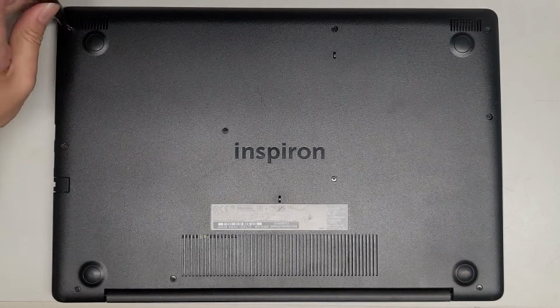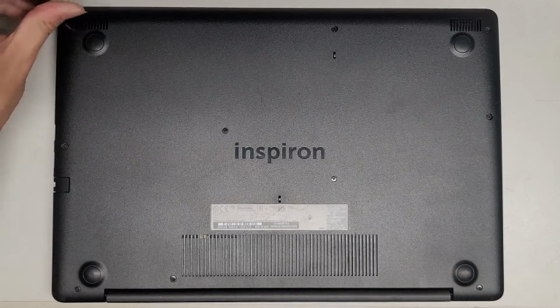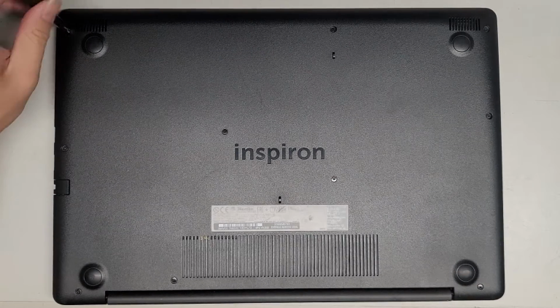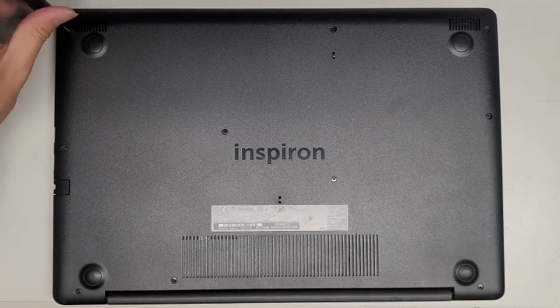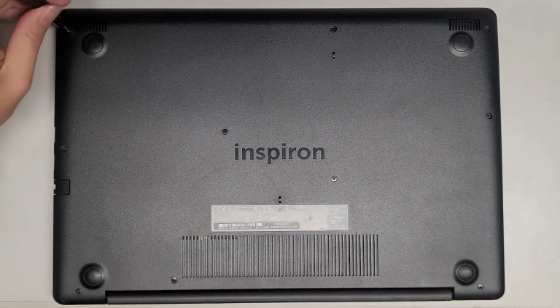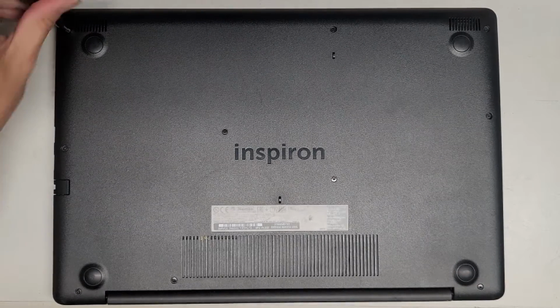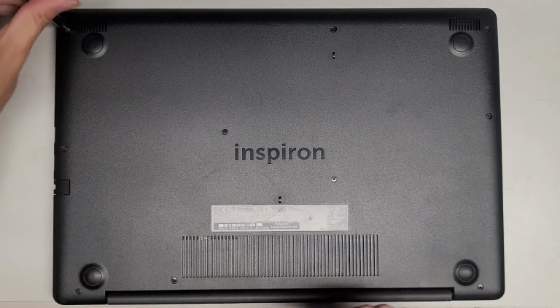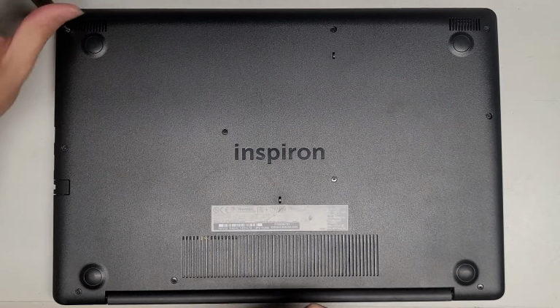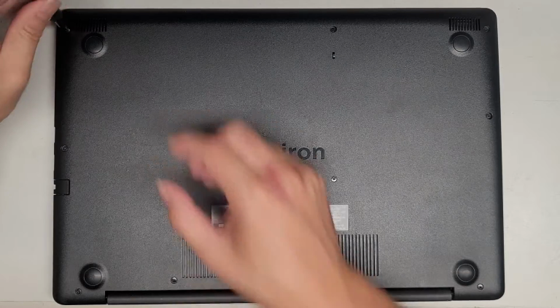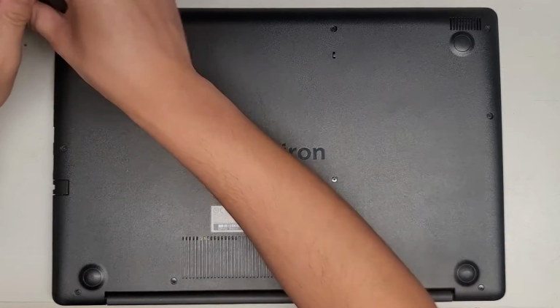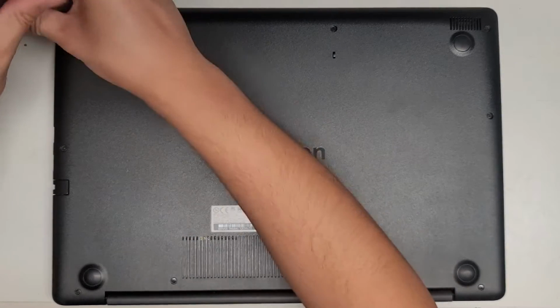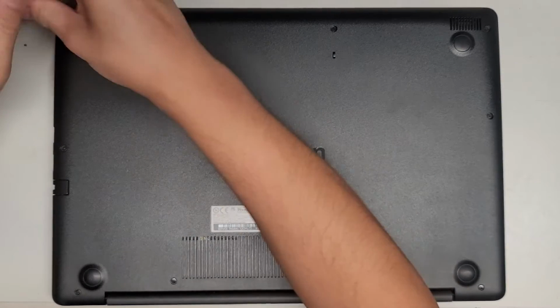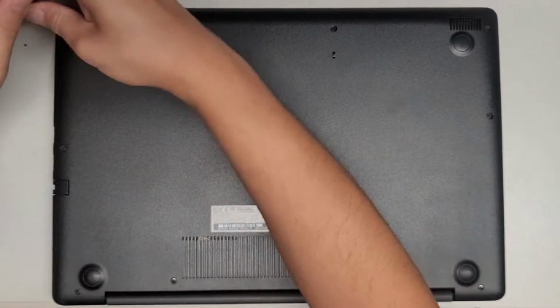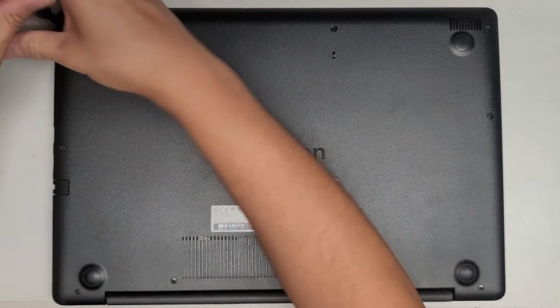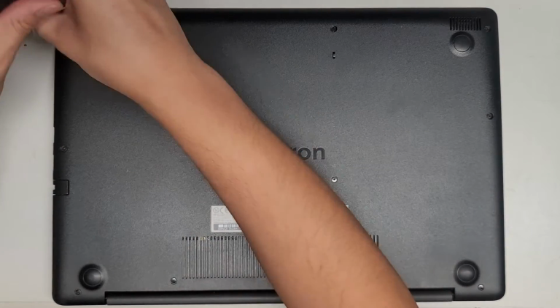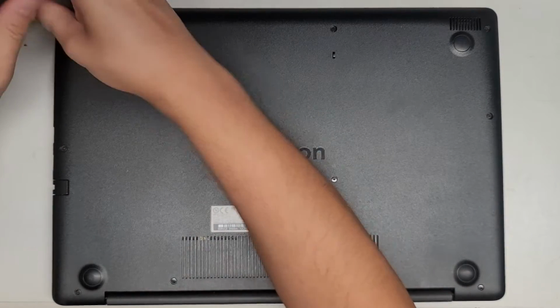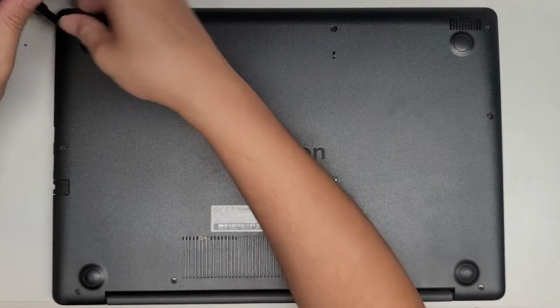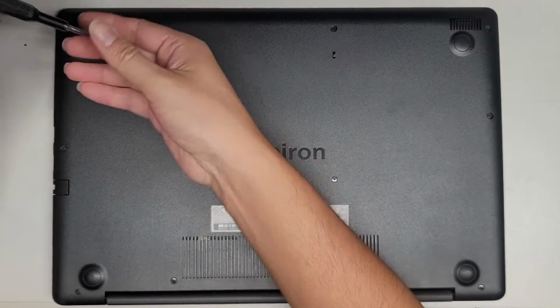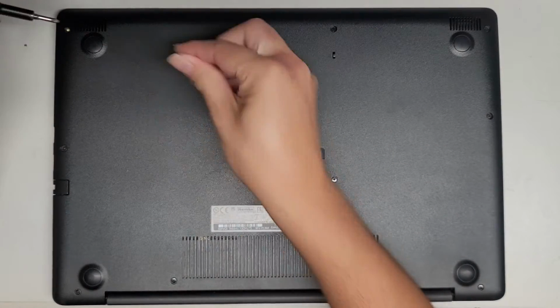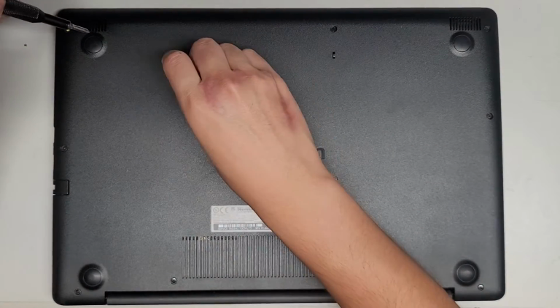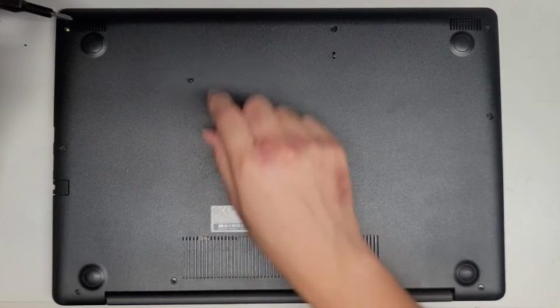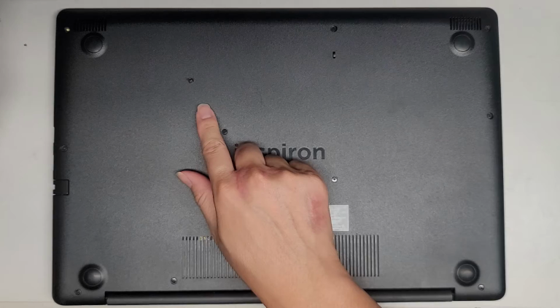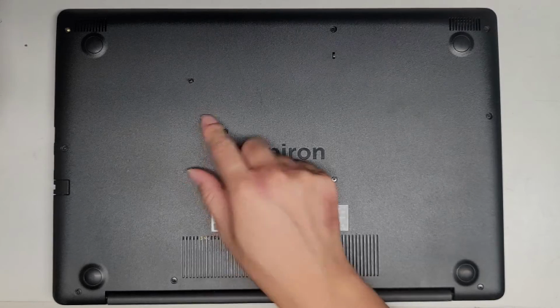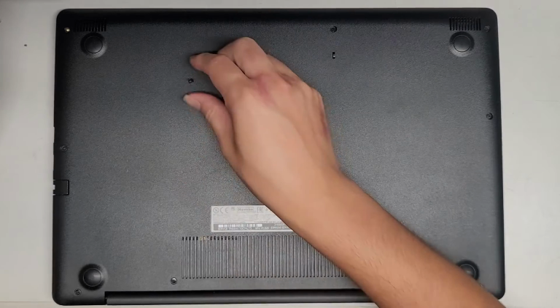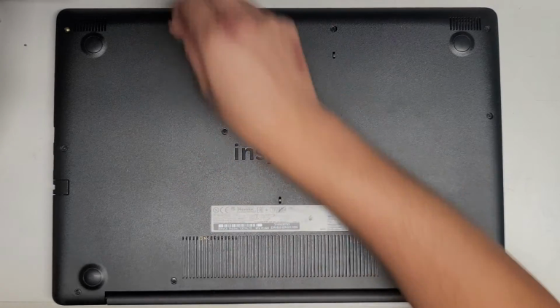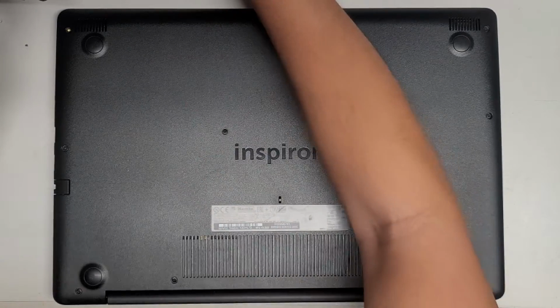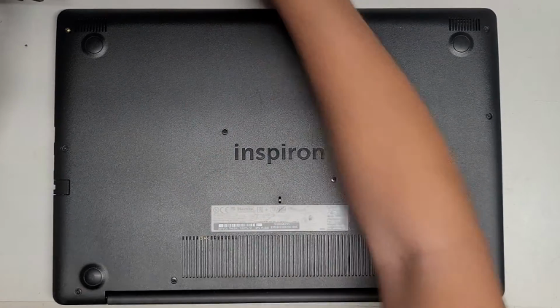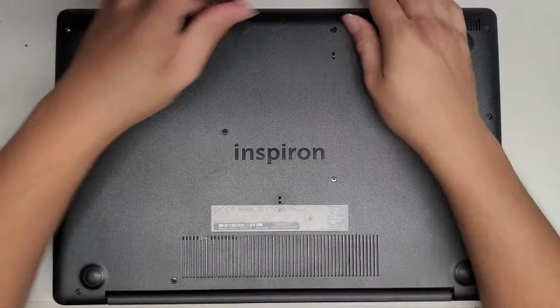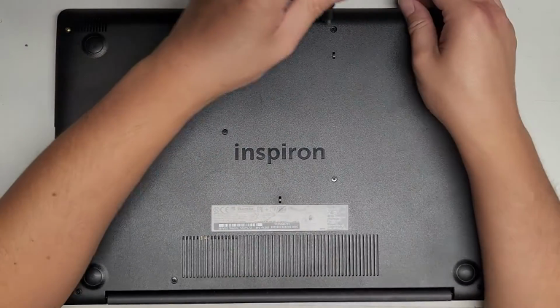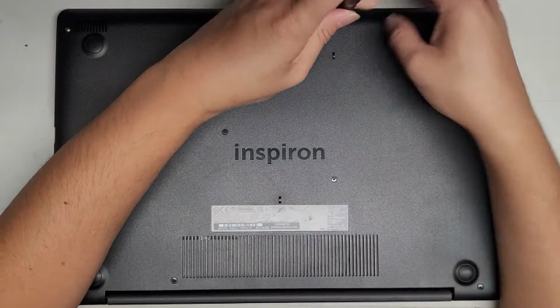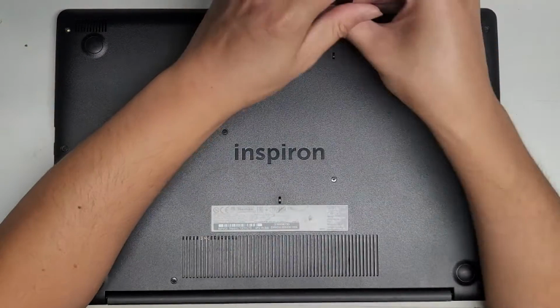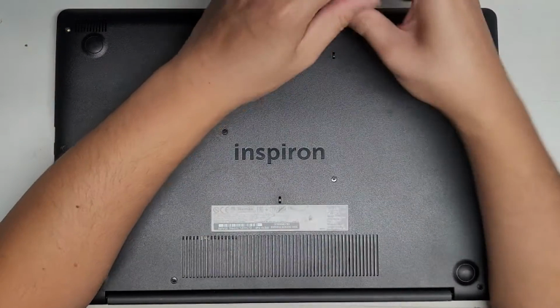We're going to use a PH1 or JS1 screwdriver to remove all the screws from the bottom. Keep the screws in order because they can be different sizes, shapes, and lengths. I put them flat side down on my desk in the pattern I remove them.